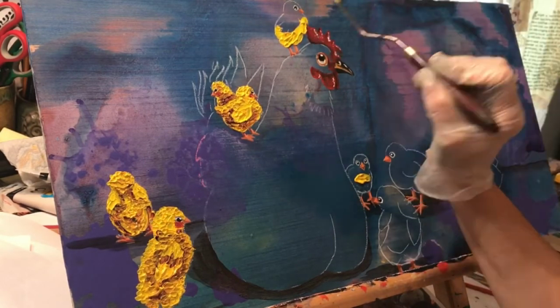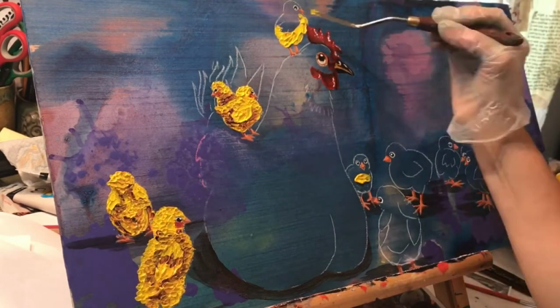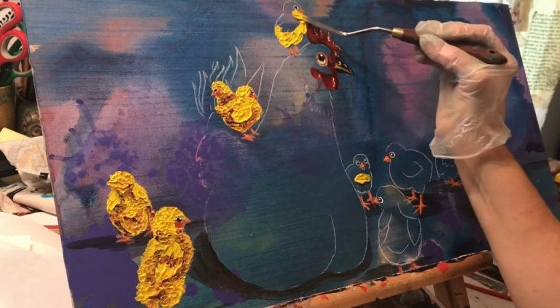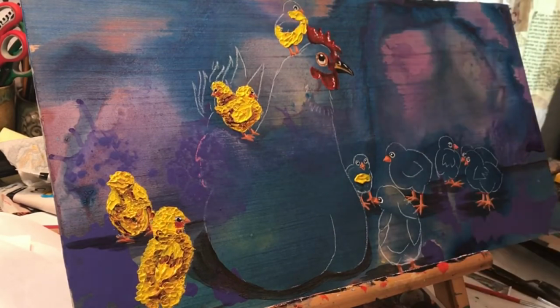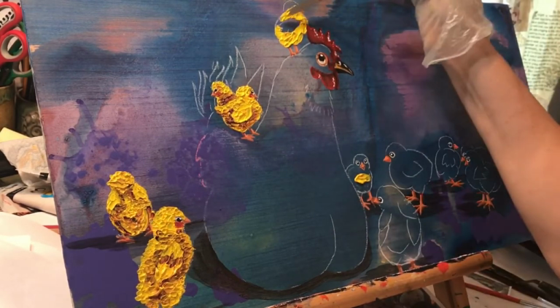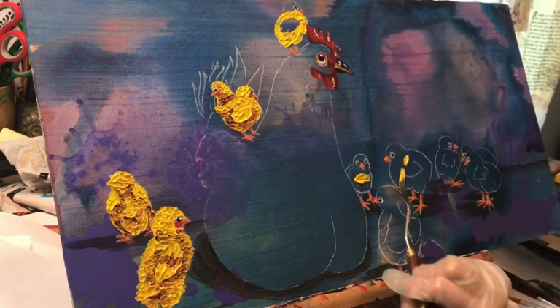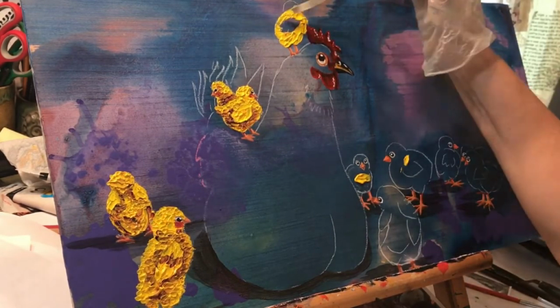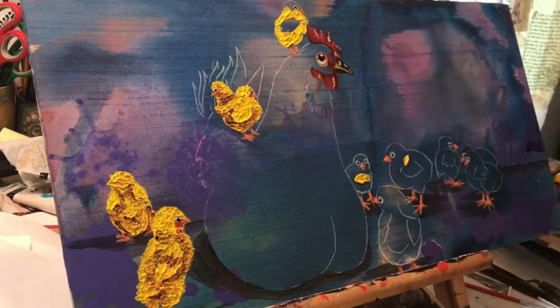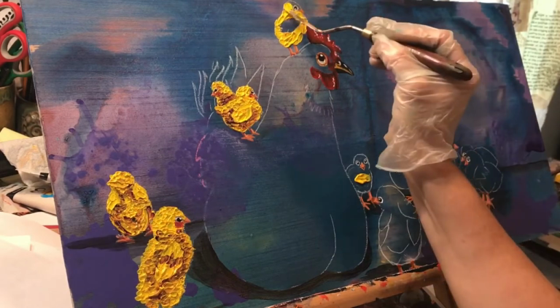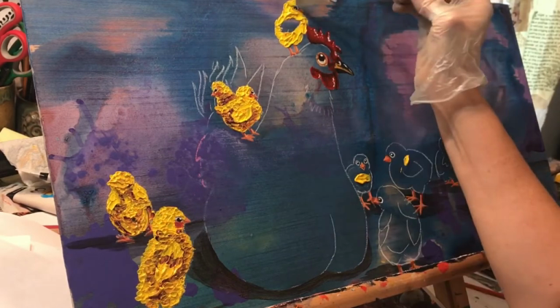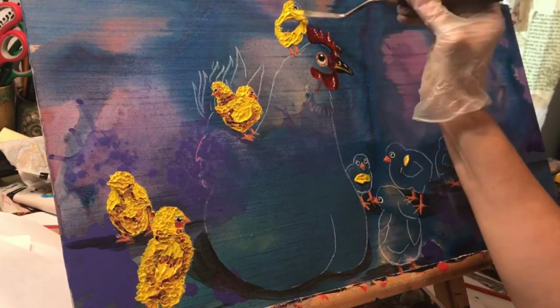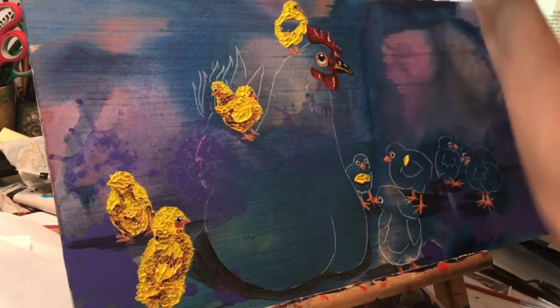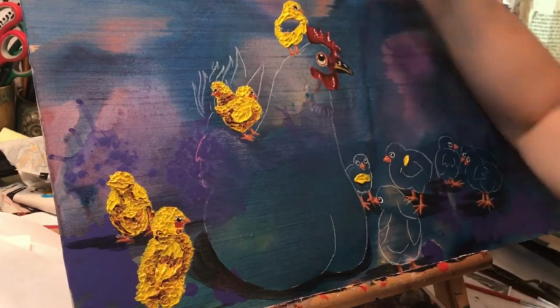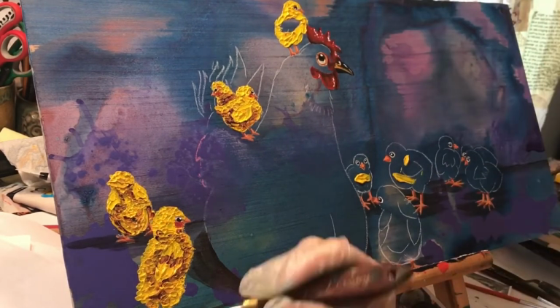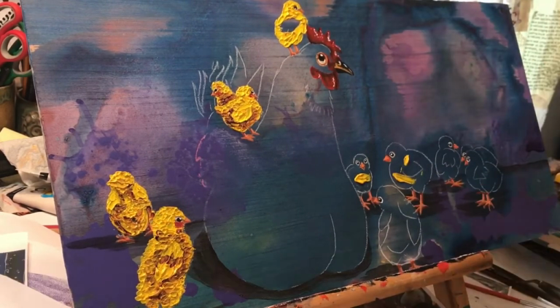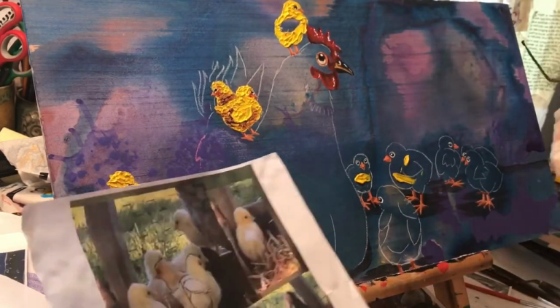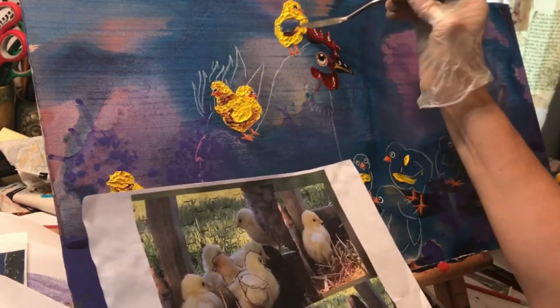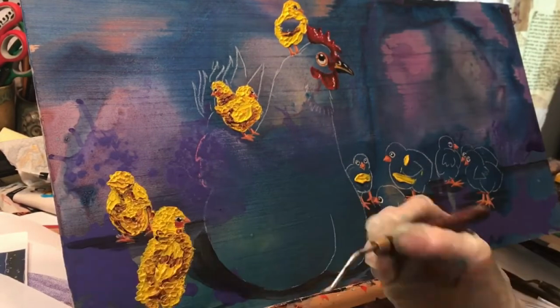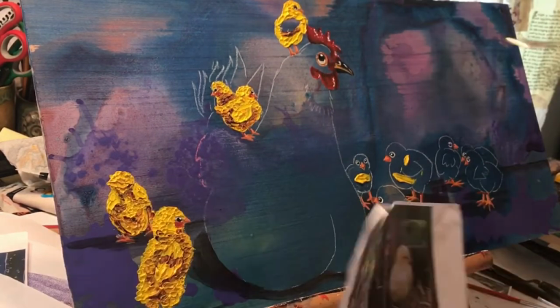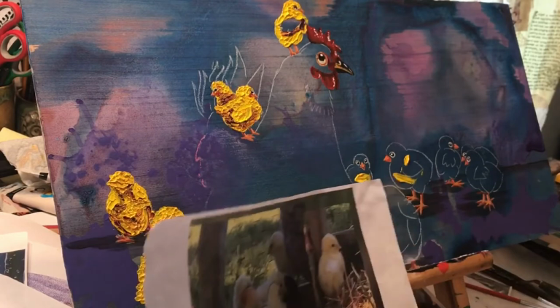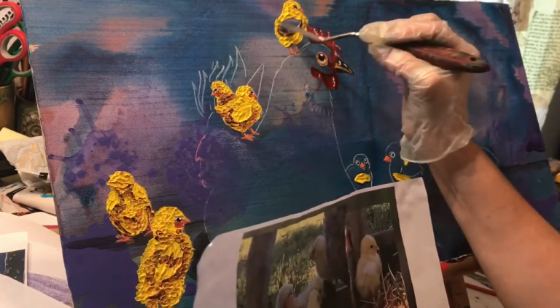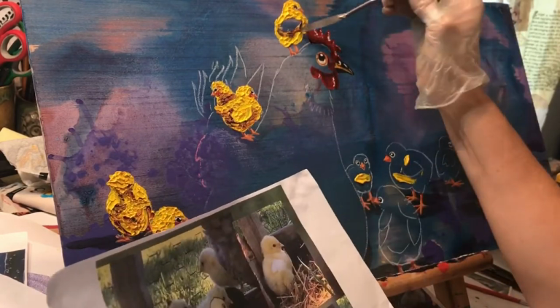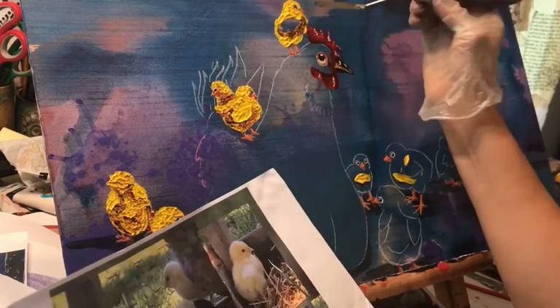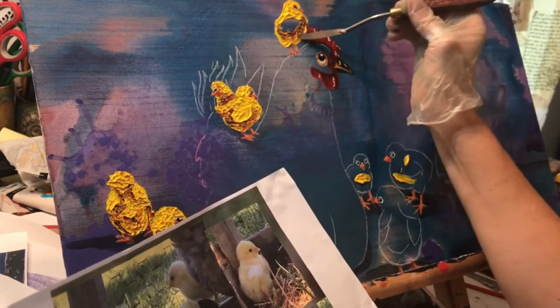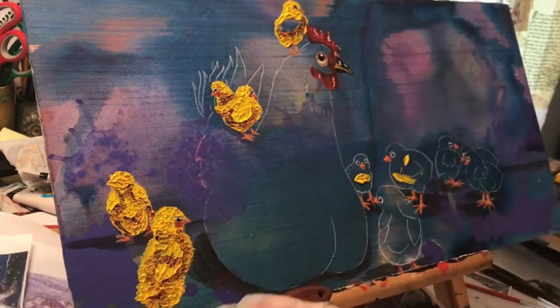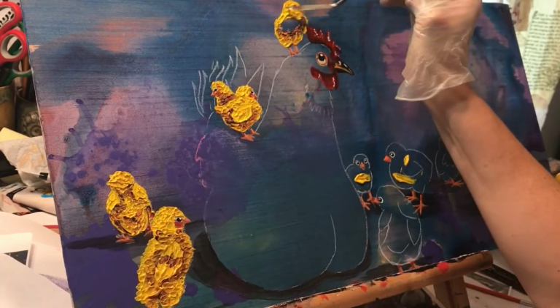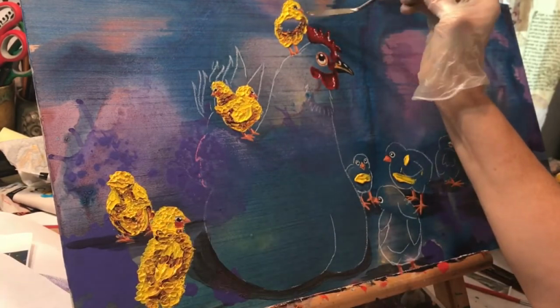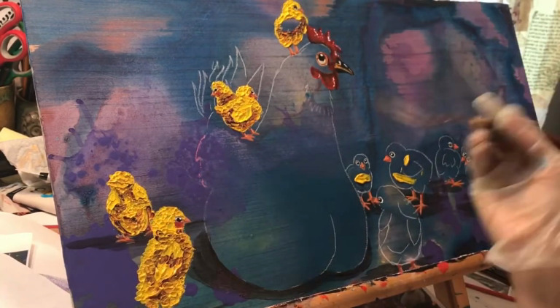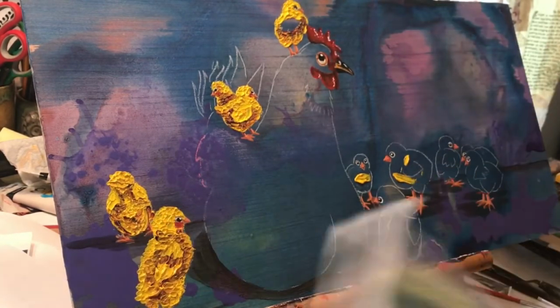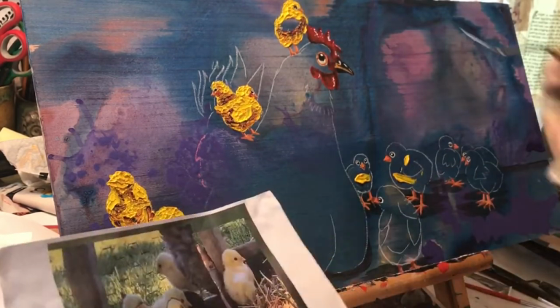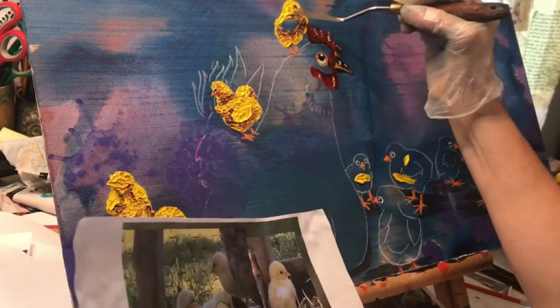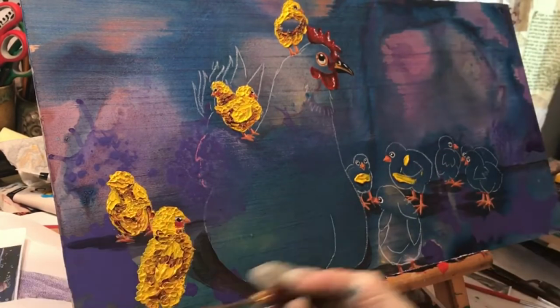Every once in a while I decide to do another layer and I just seem to need to do it at my desk. It's very exciting and it's not good for it at all. It definitely shows that I value art more than I value my floors.